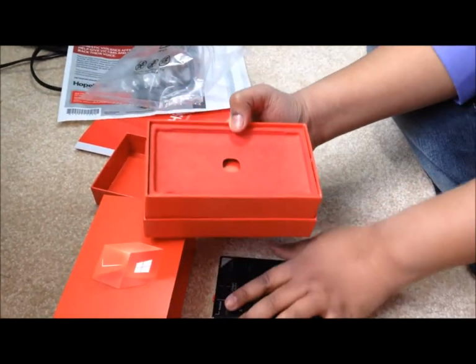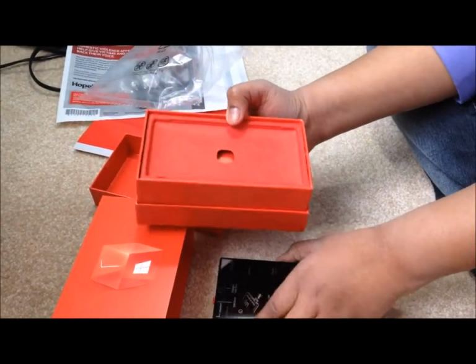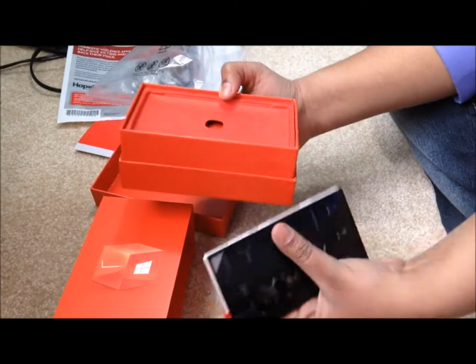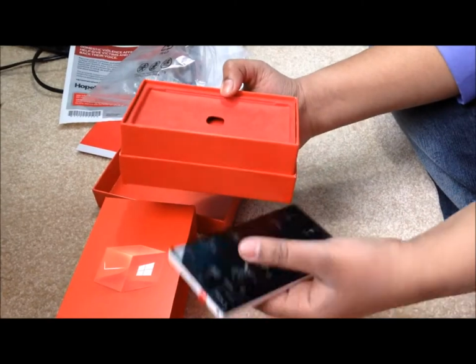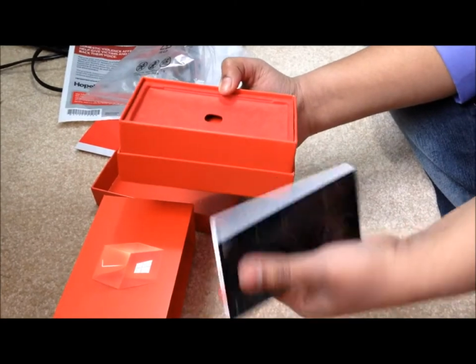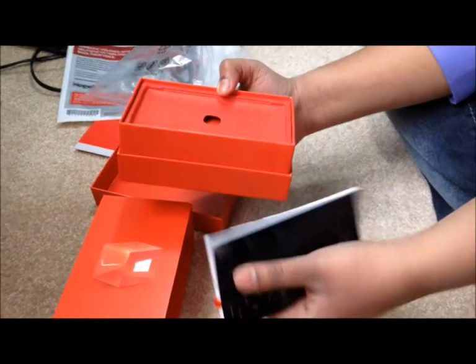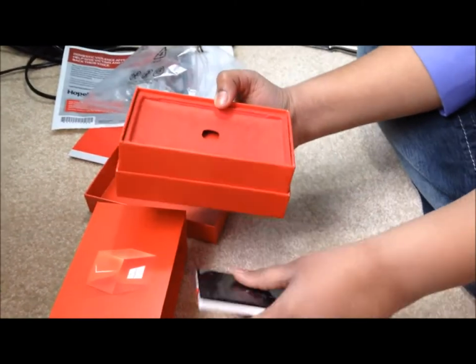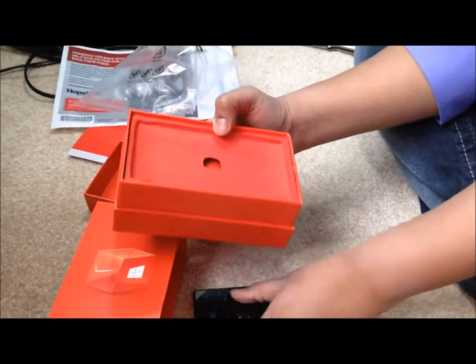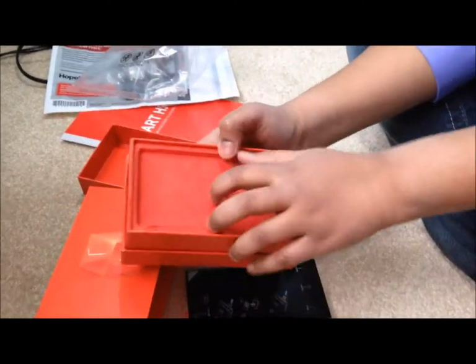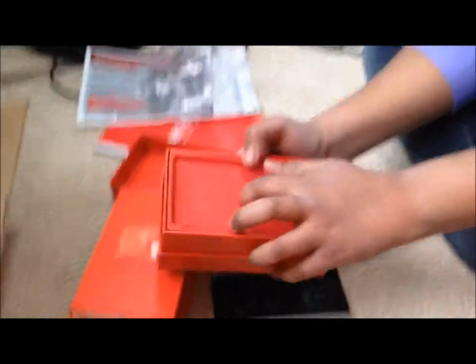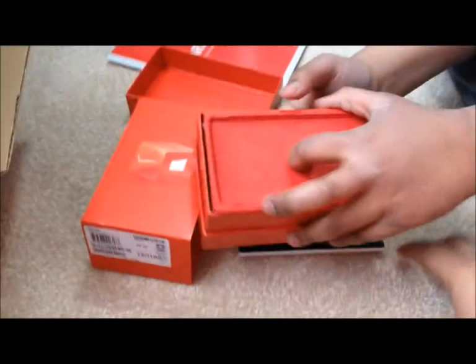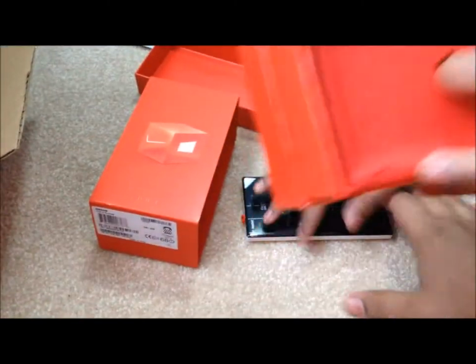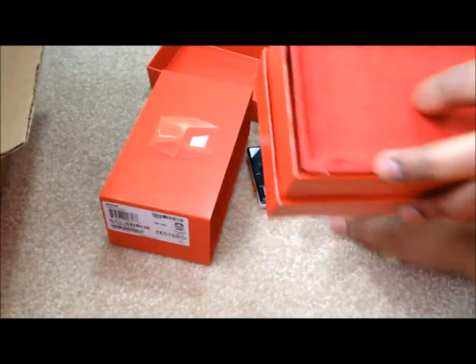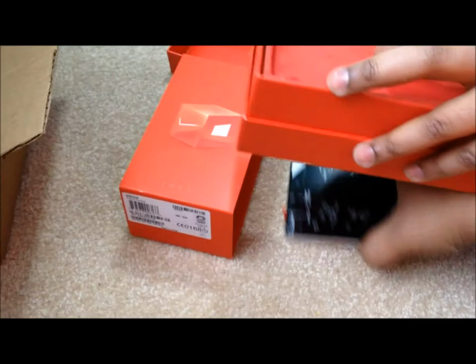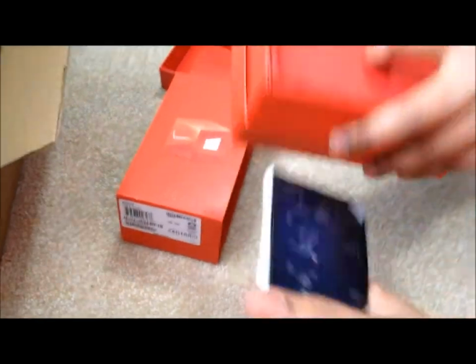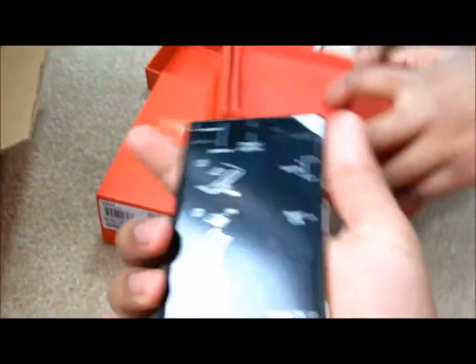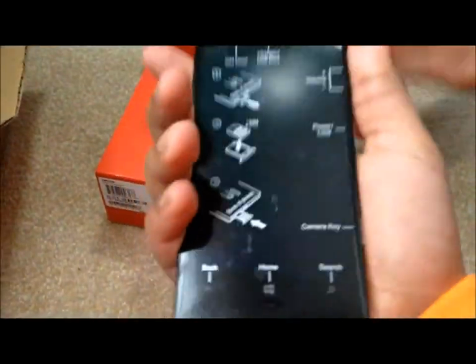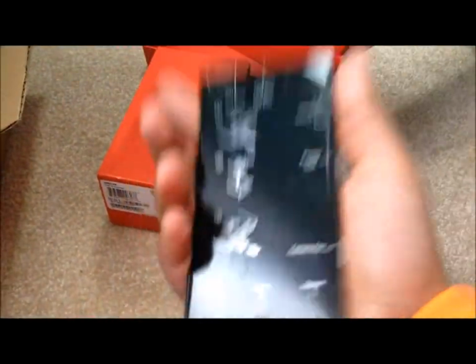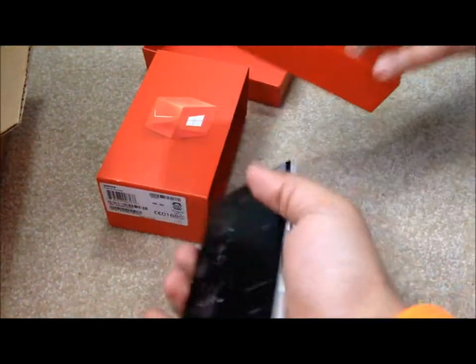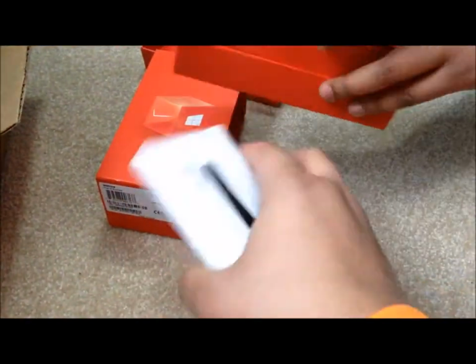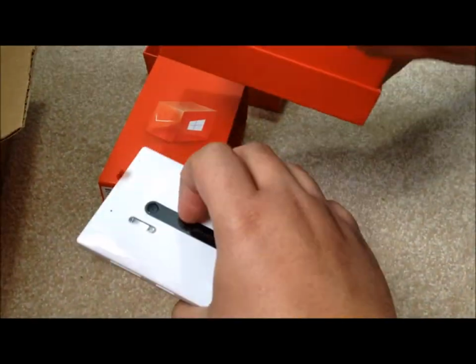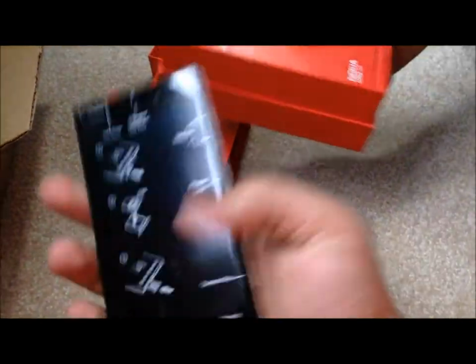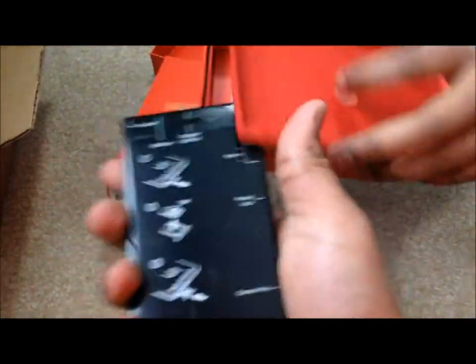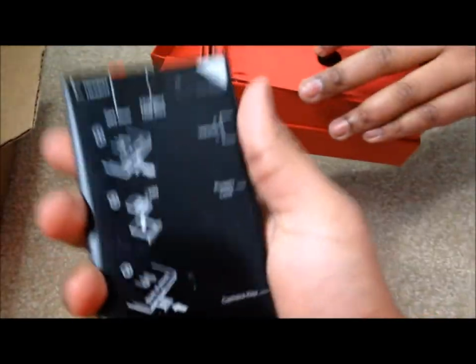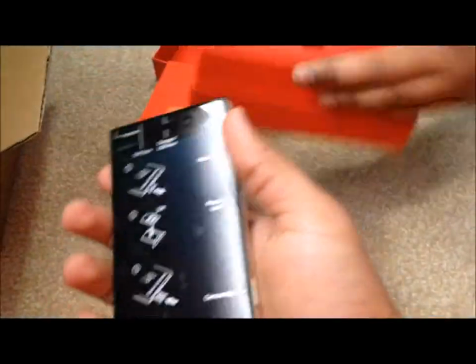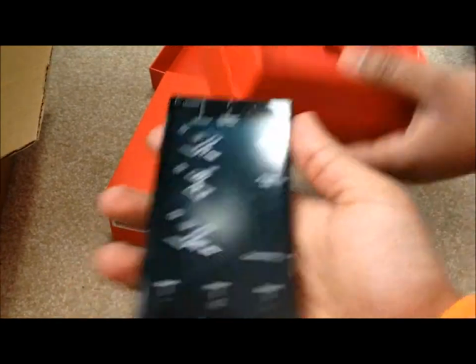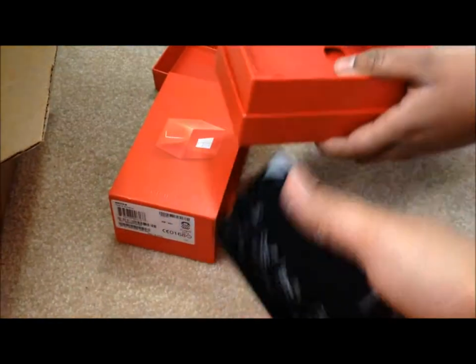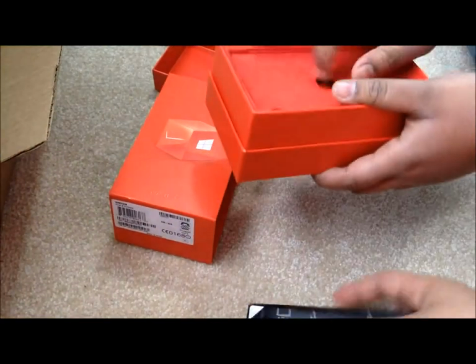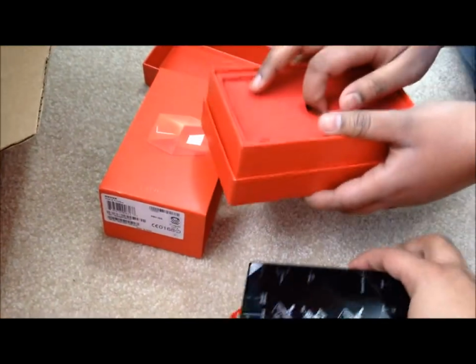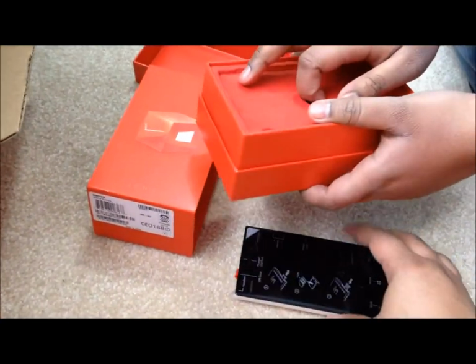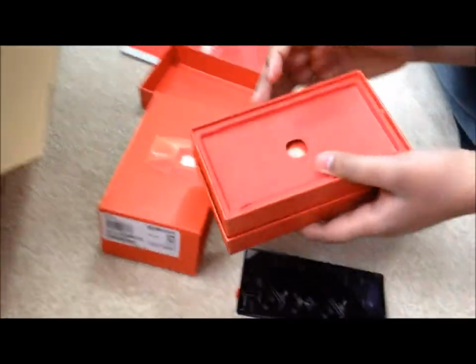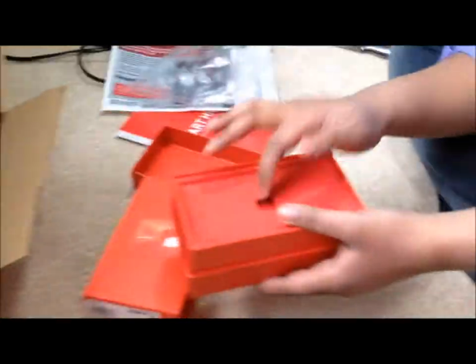How does it feel? It's heavy. No, no, I like the heaviness. When he said heaviness, I was like, oh my god. No, I like the heaviness.